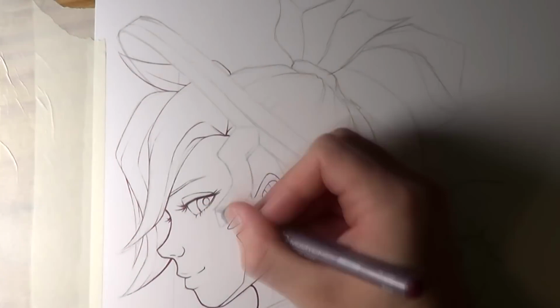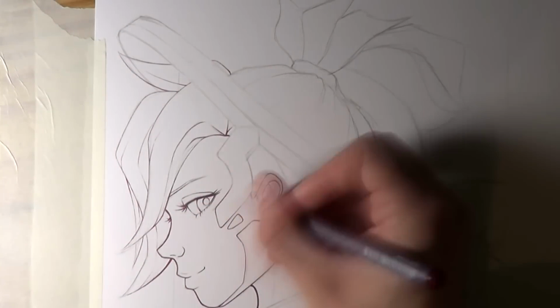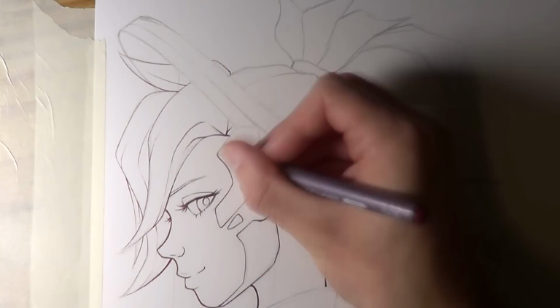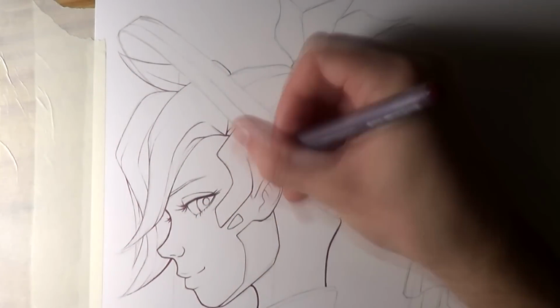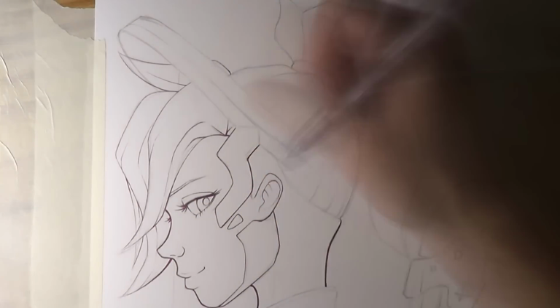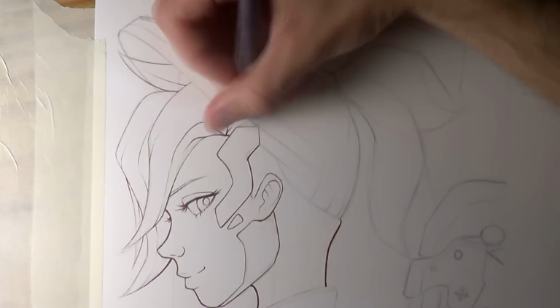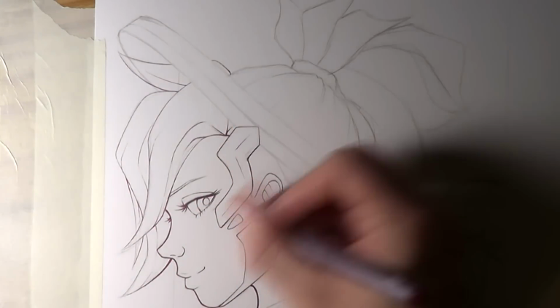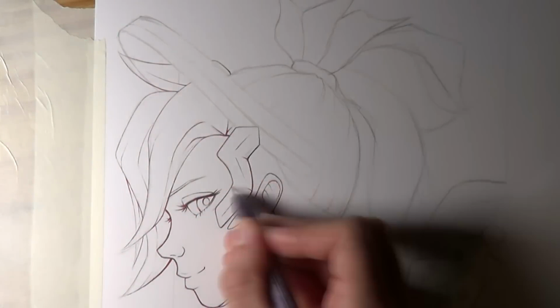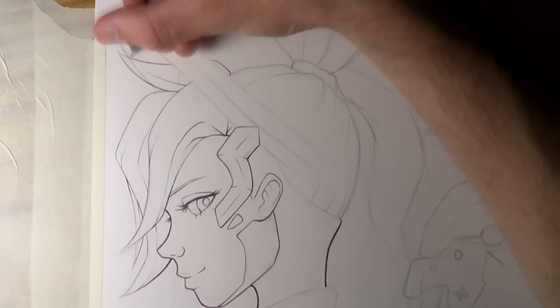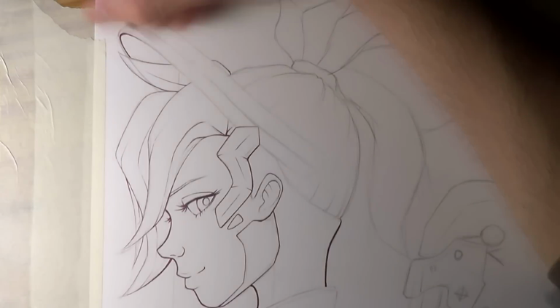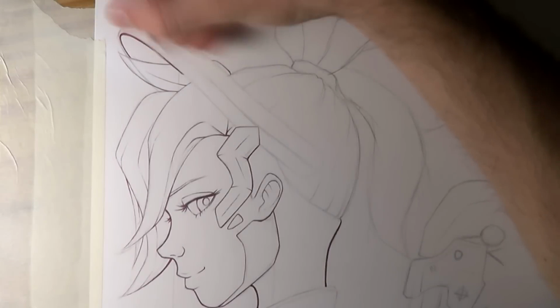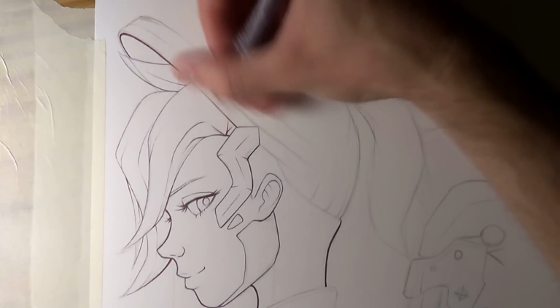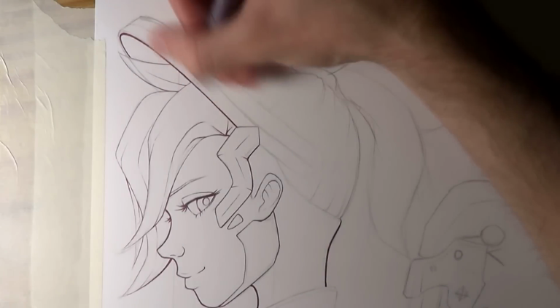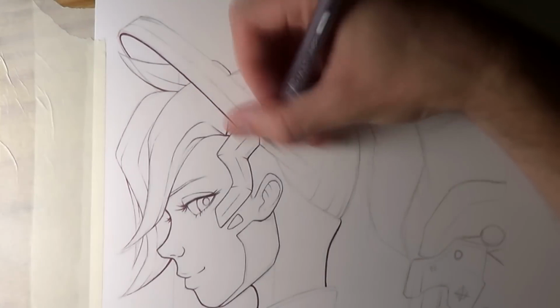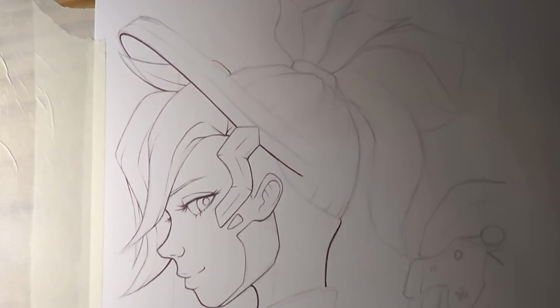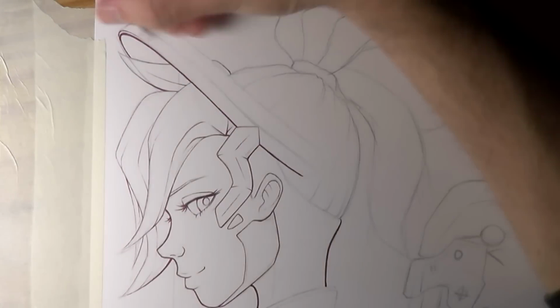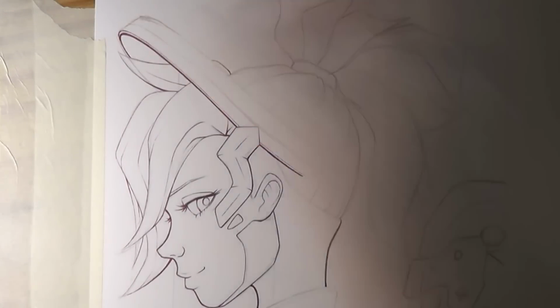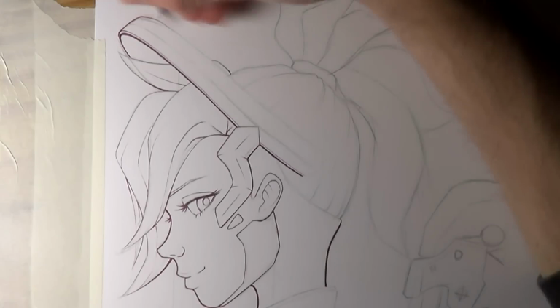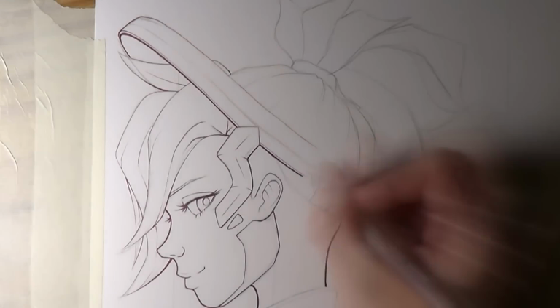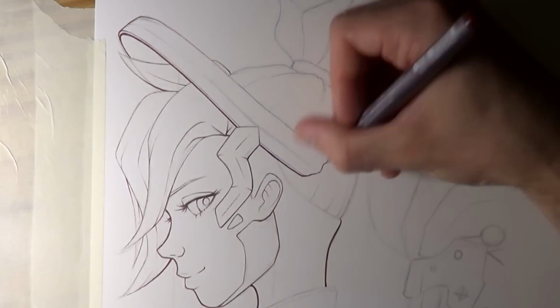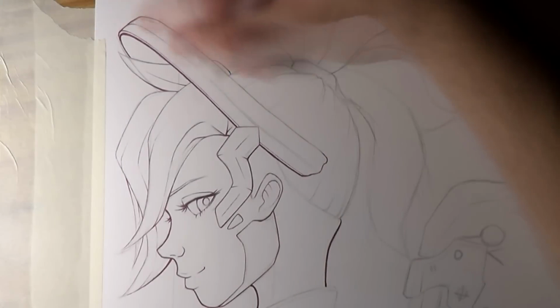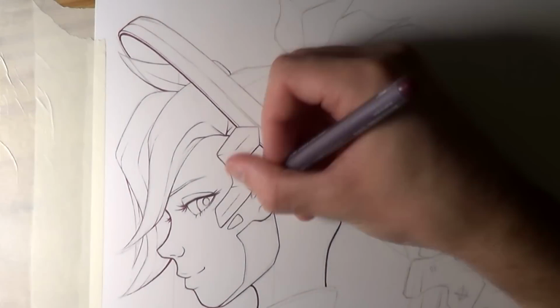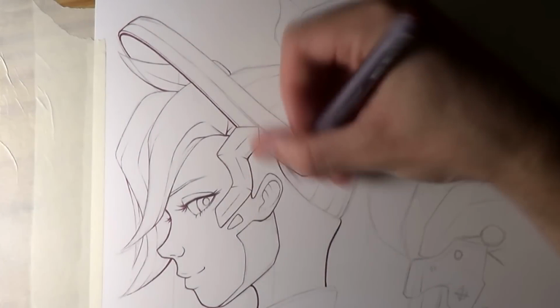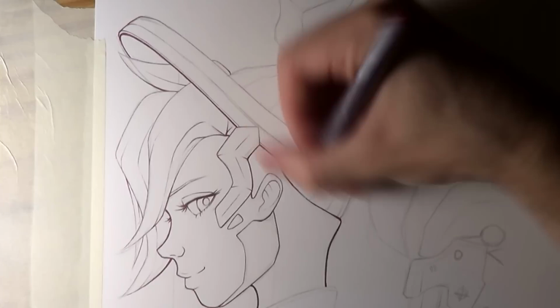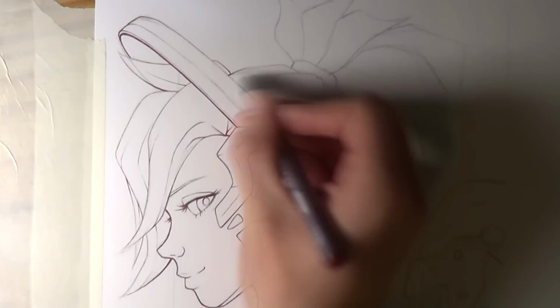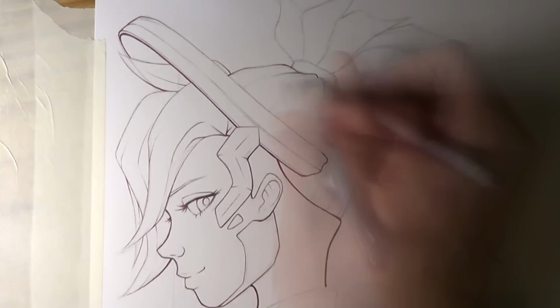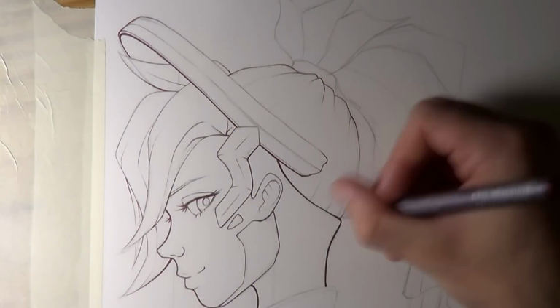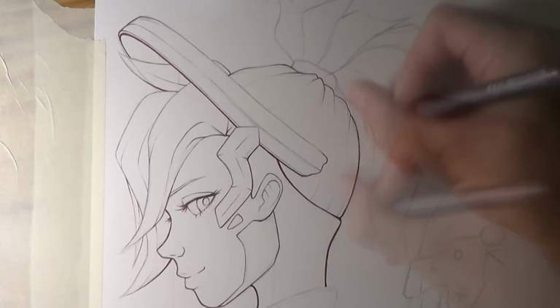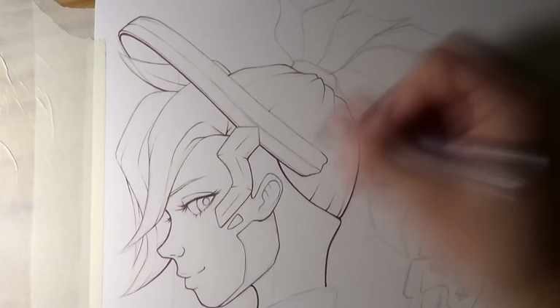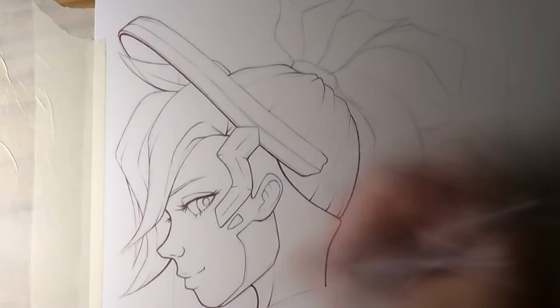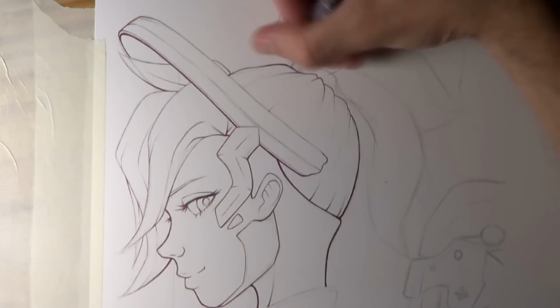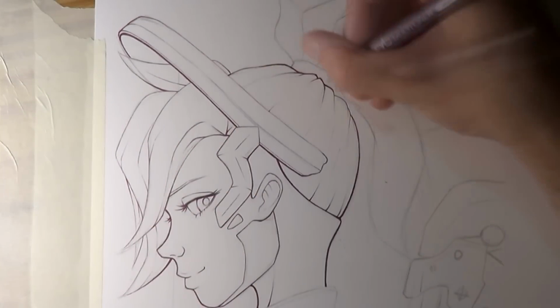I tried to aim for an anime style in this drawing, and I wanted to have that comic panel effect as well, and I opted for a kind of side view of Mercy with her looking over her shoulder.